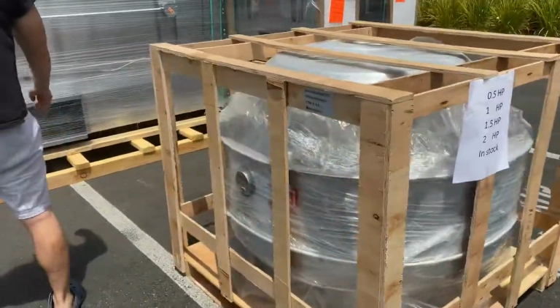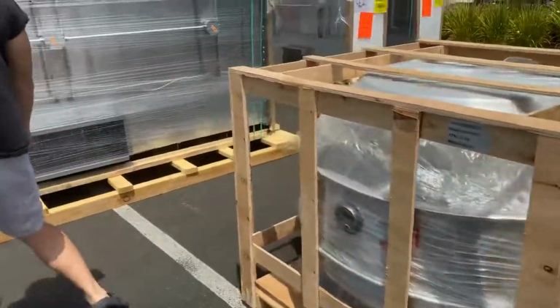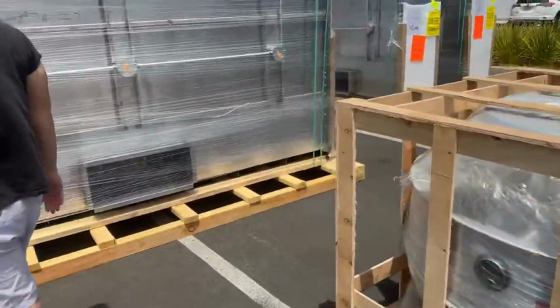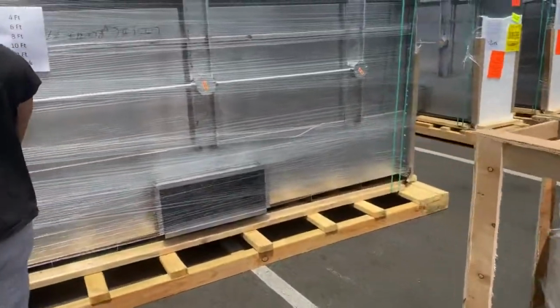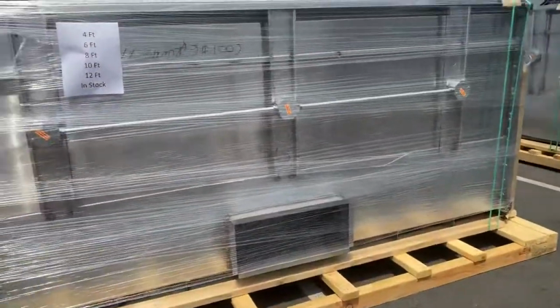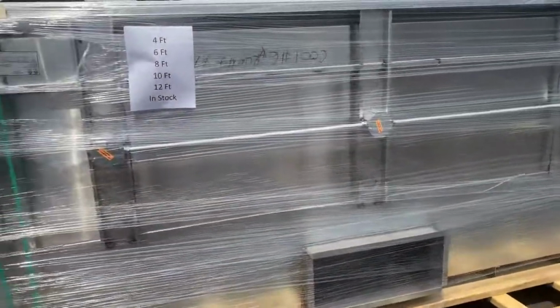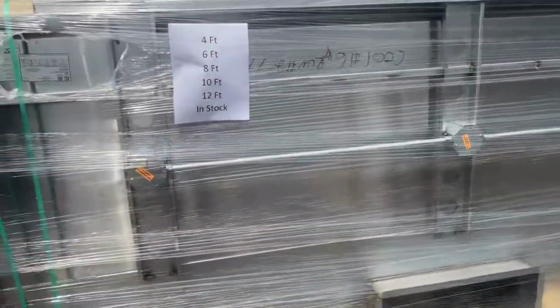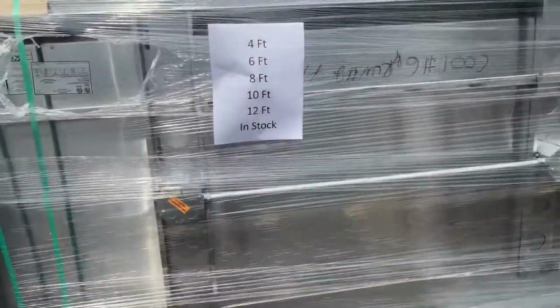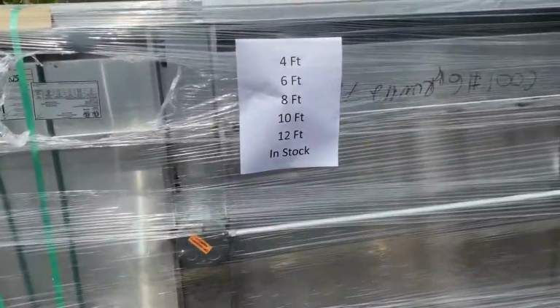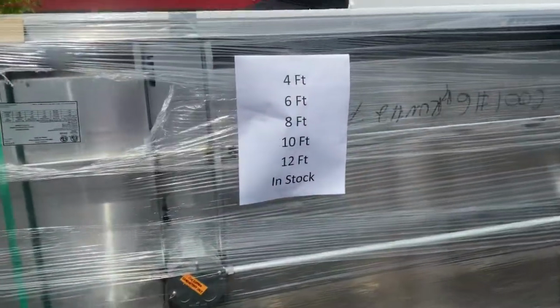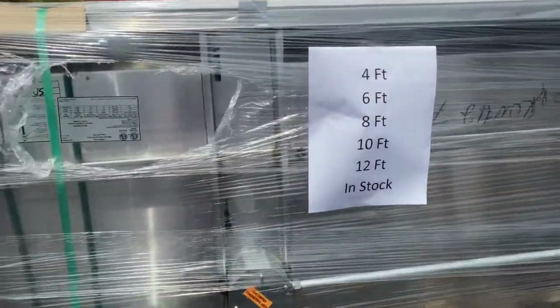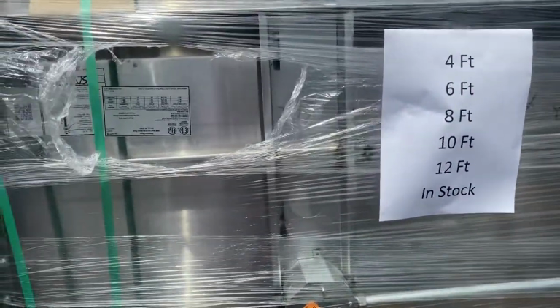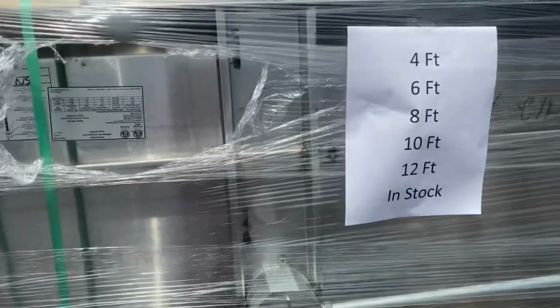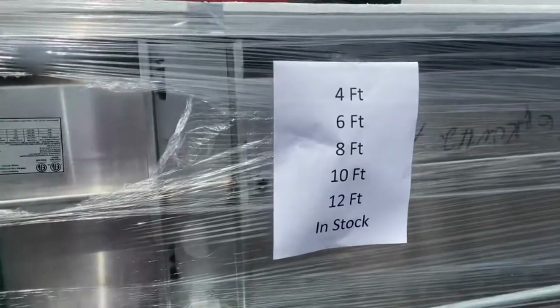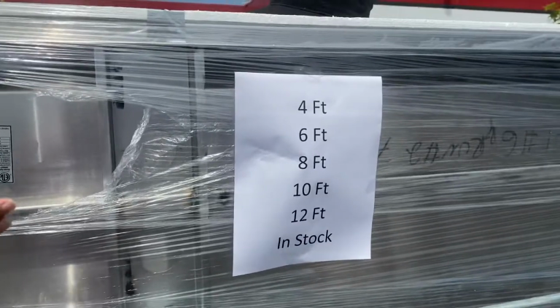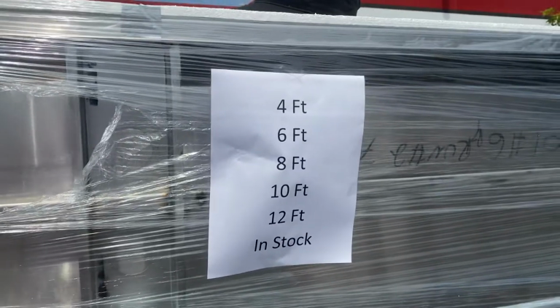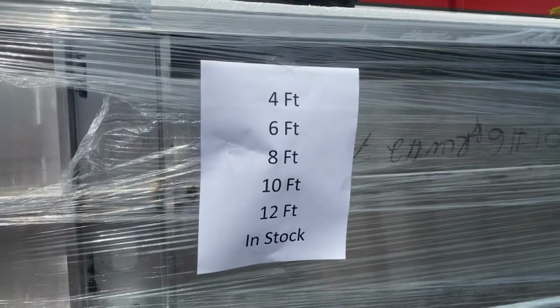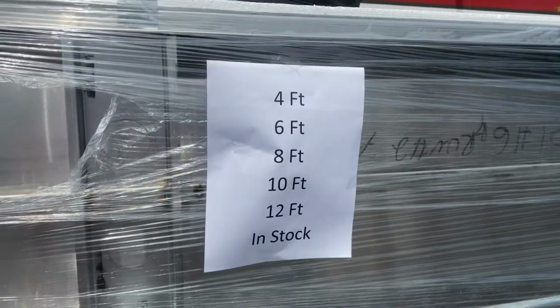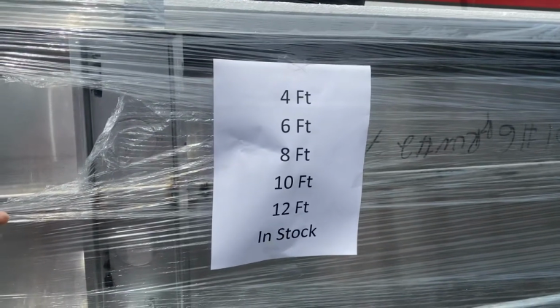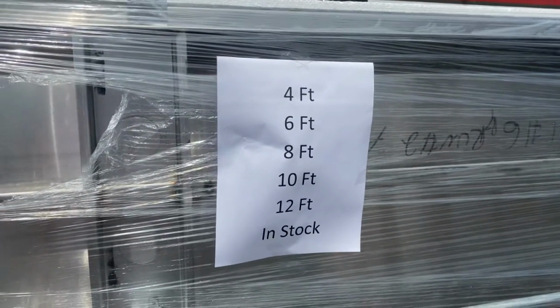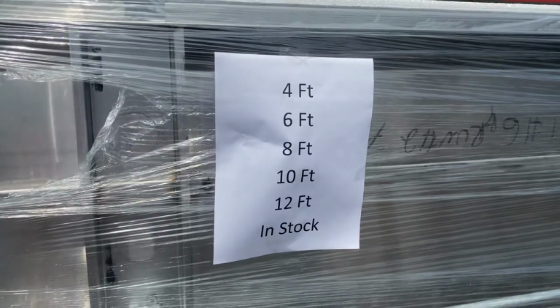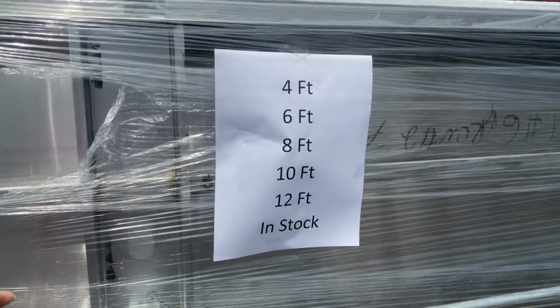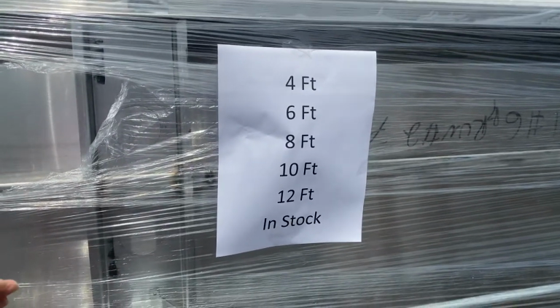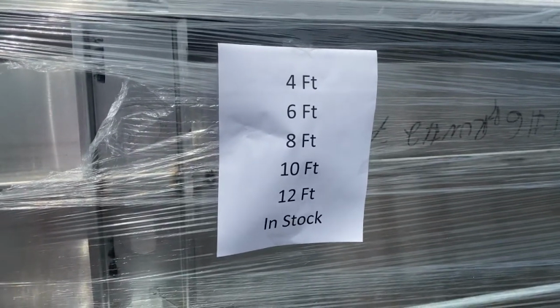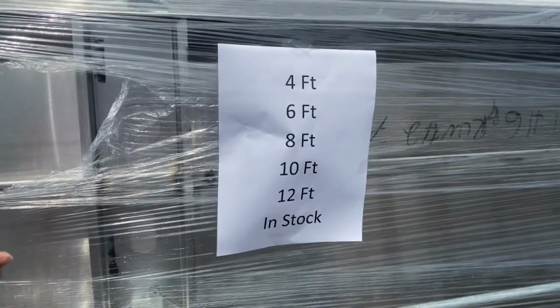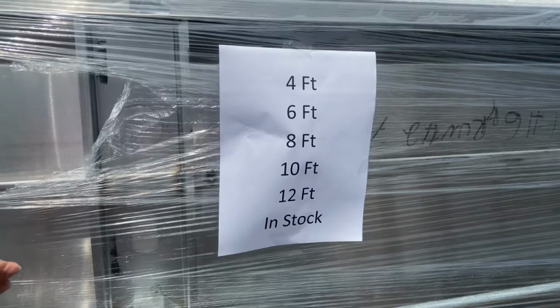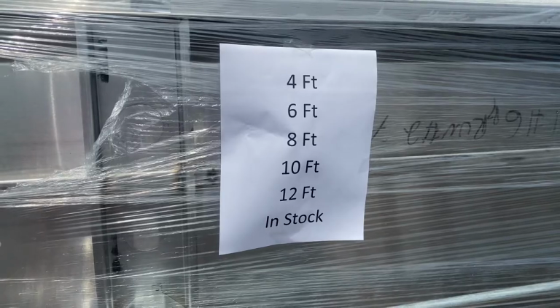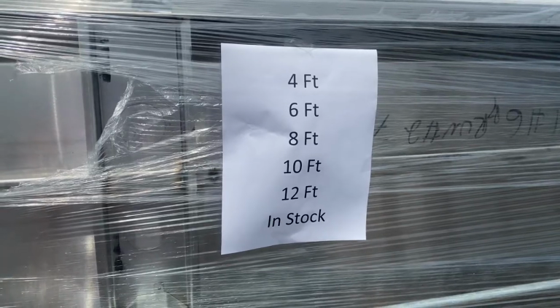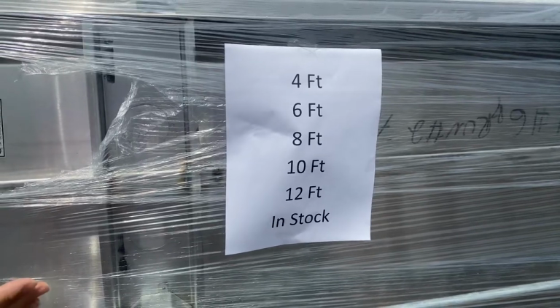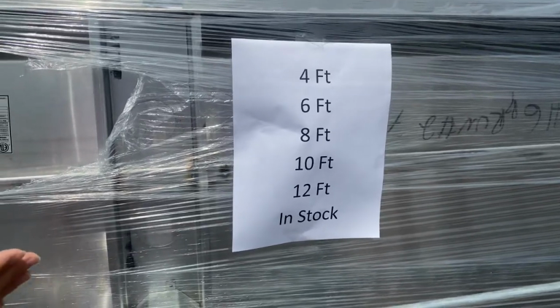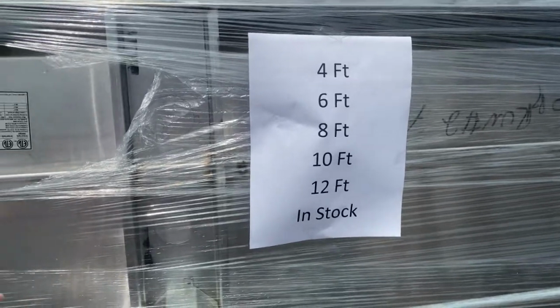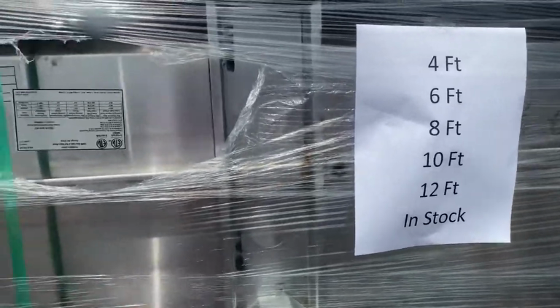Coming right here are your restaurant hoods, available in 4 feet, 6, 8, 10, and 12 foot — all in stock.